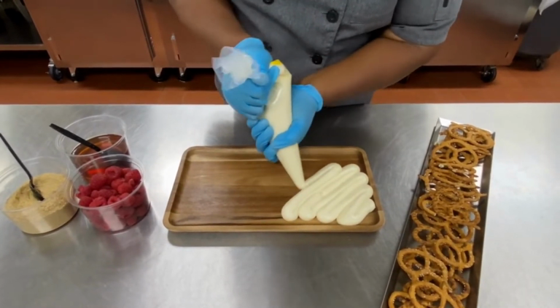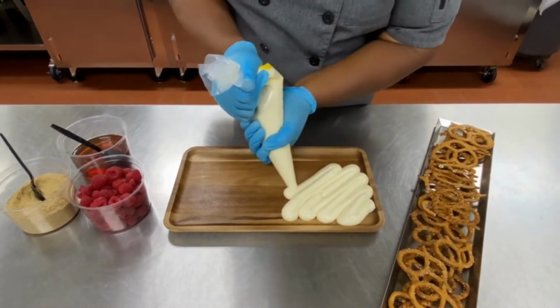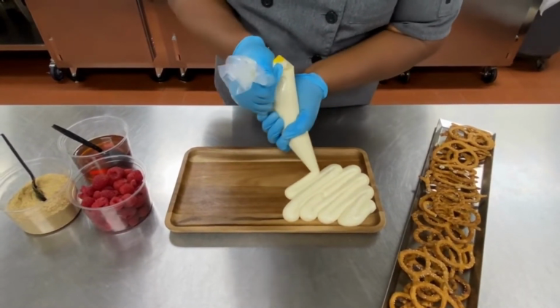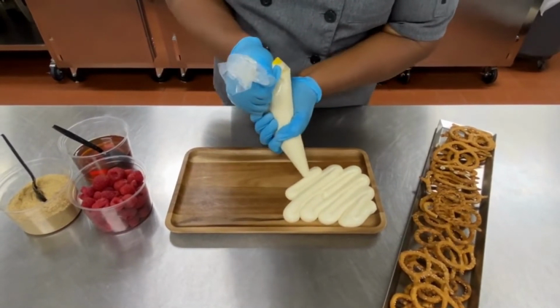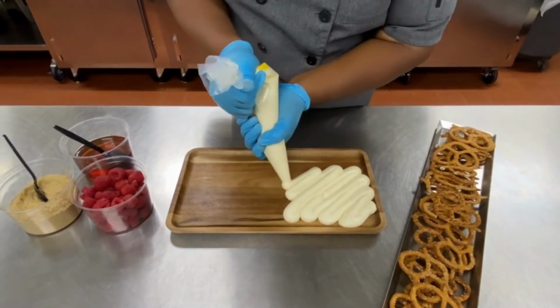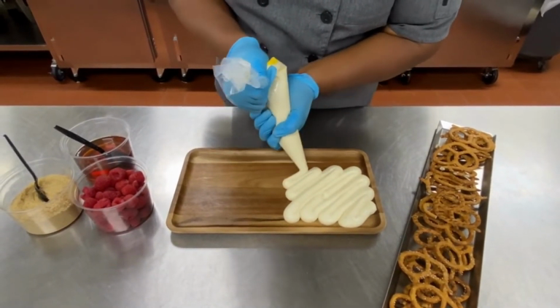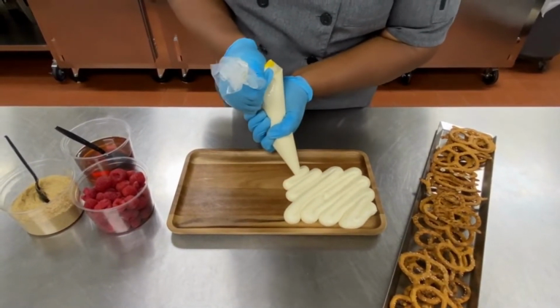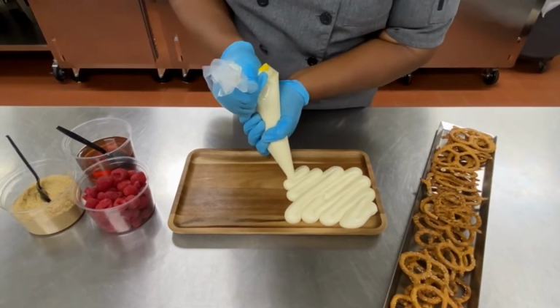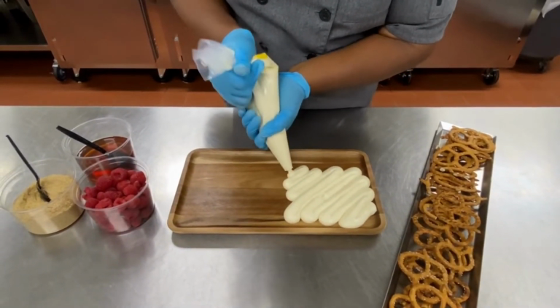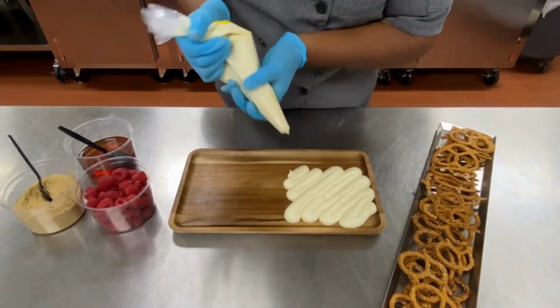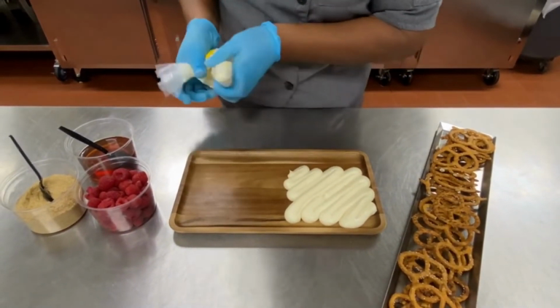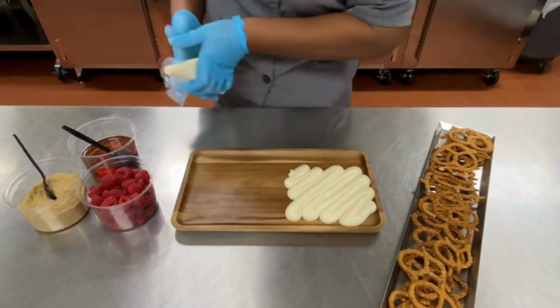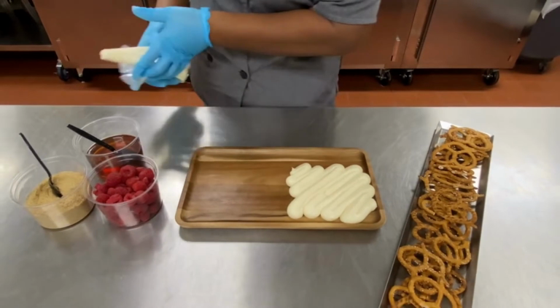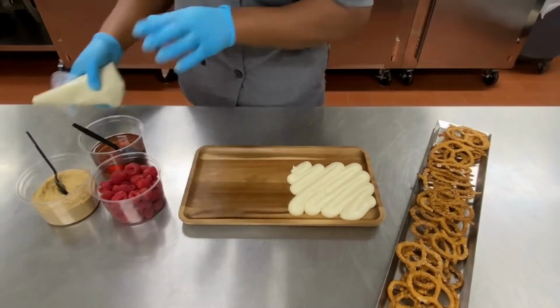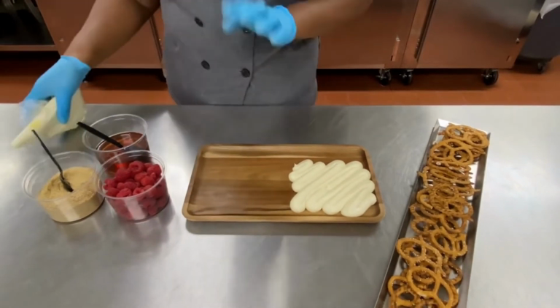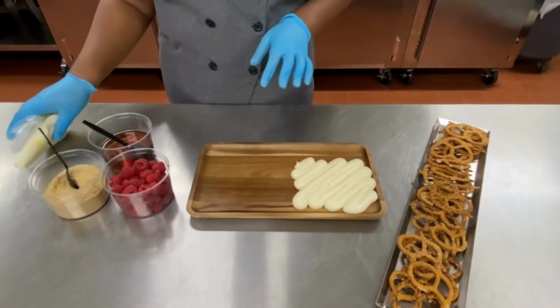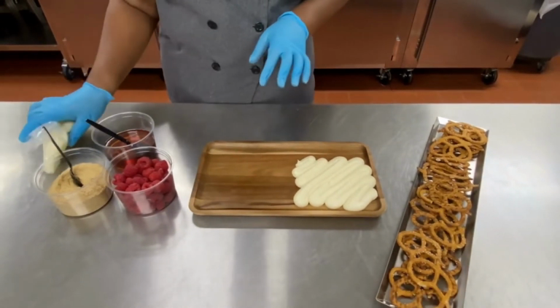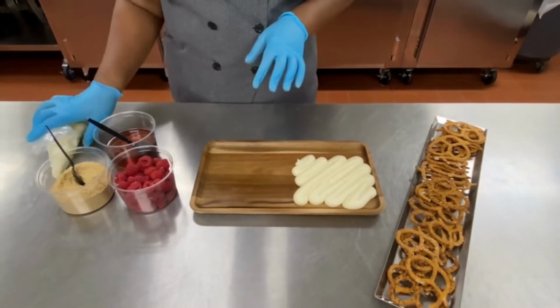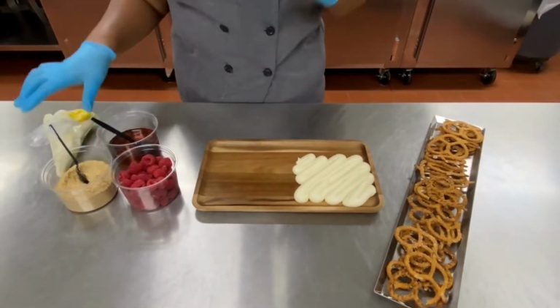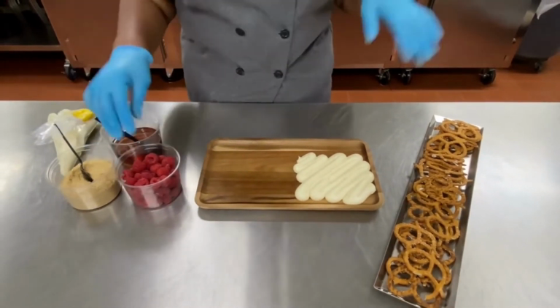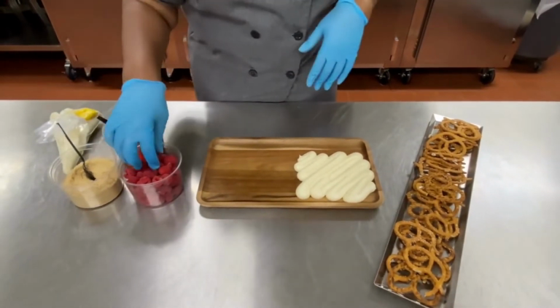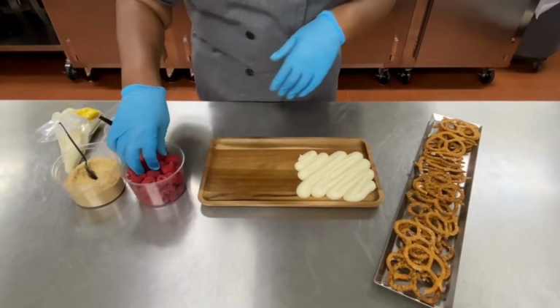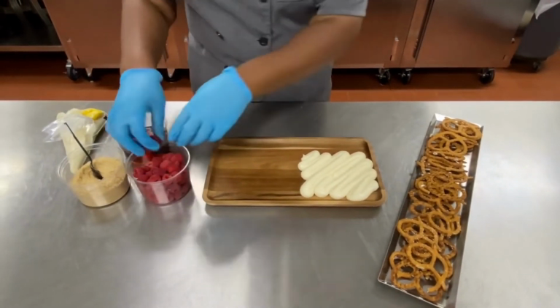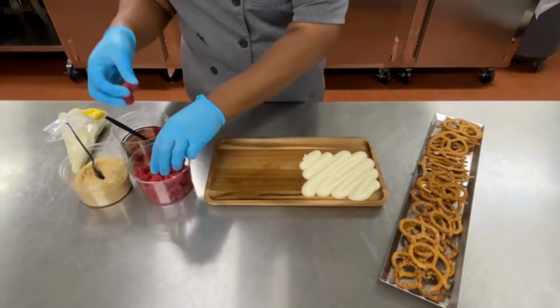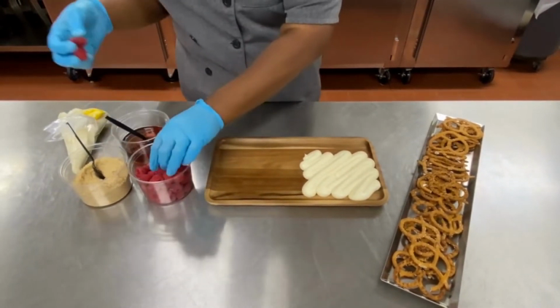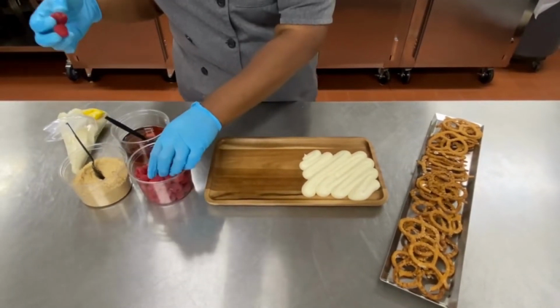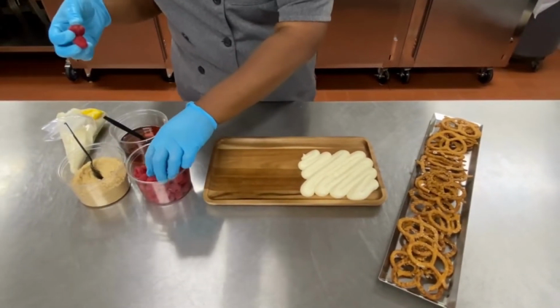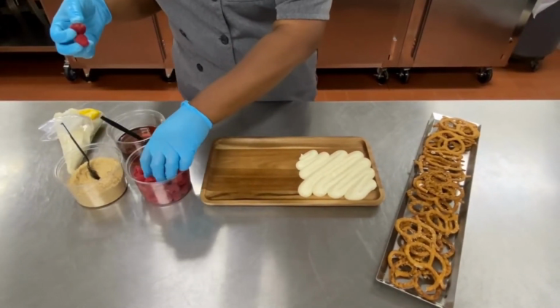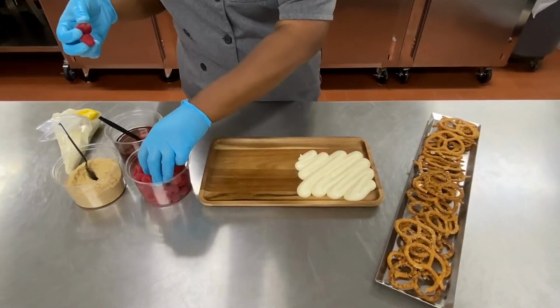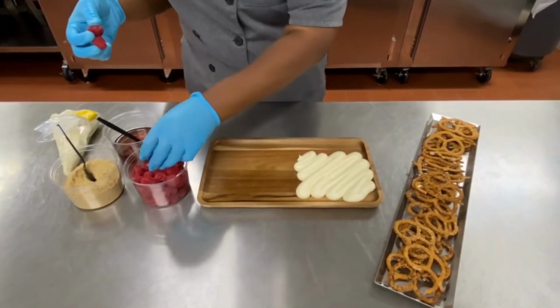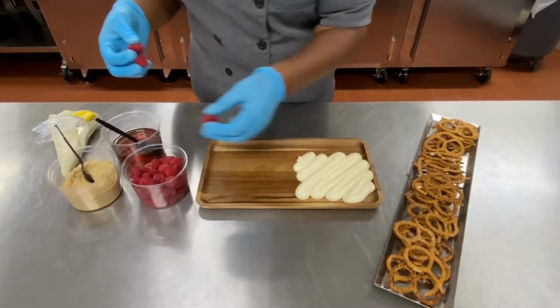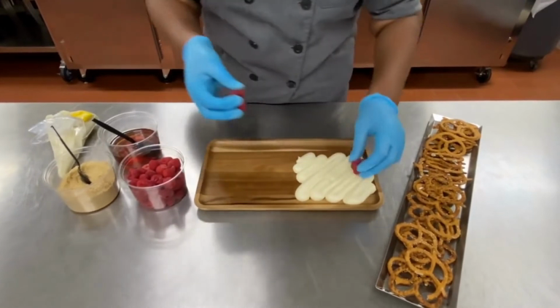So I just pipe down the sweetened cream cheese. And if you don't have a piping bag or don't want to use one, that's not a problem at all — you can just put some down with a spoon.